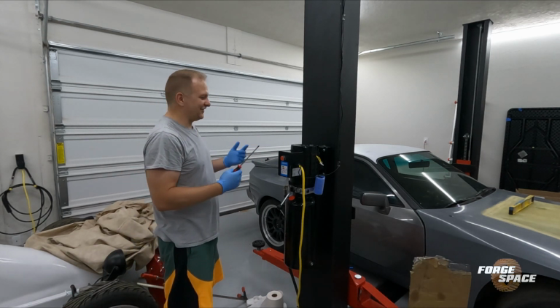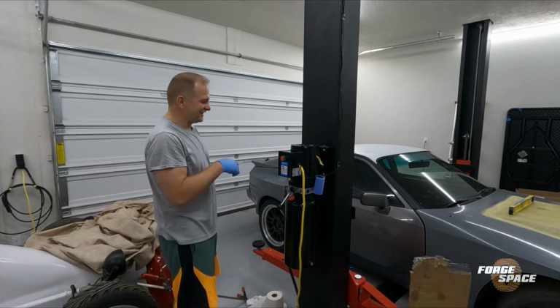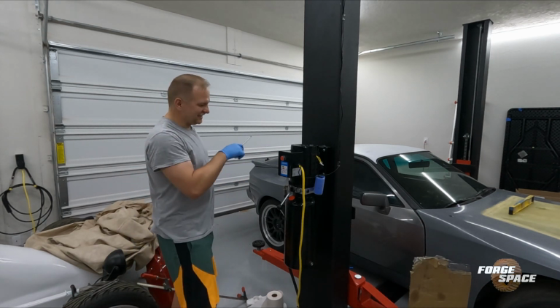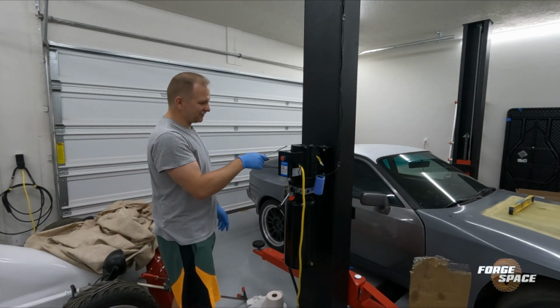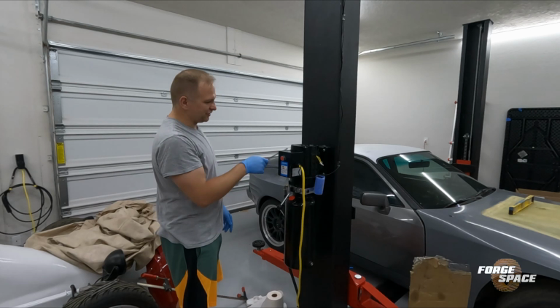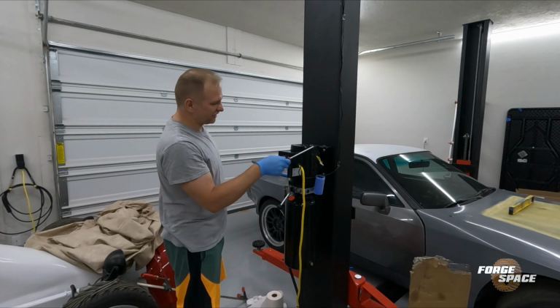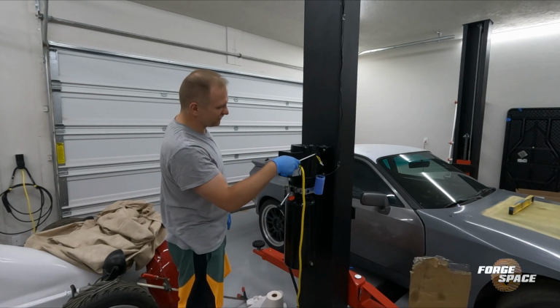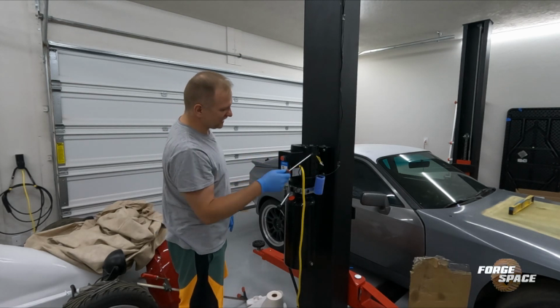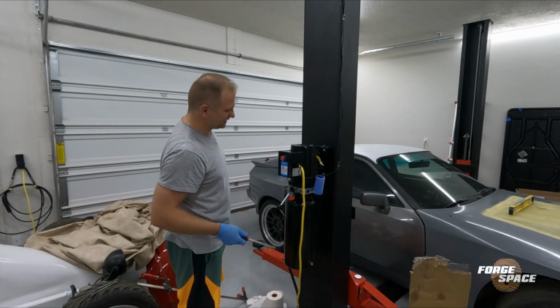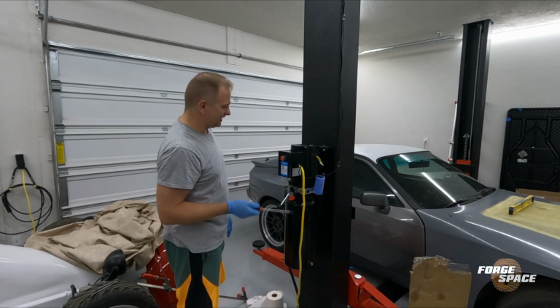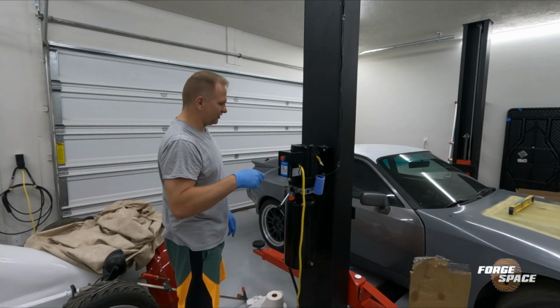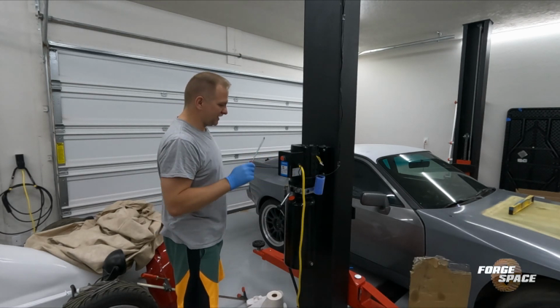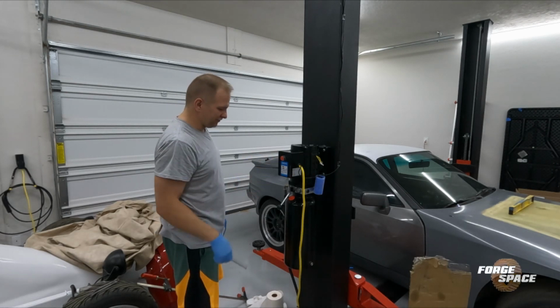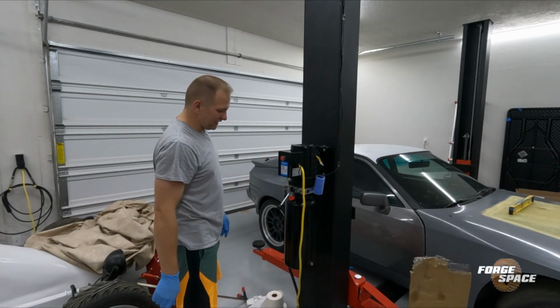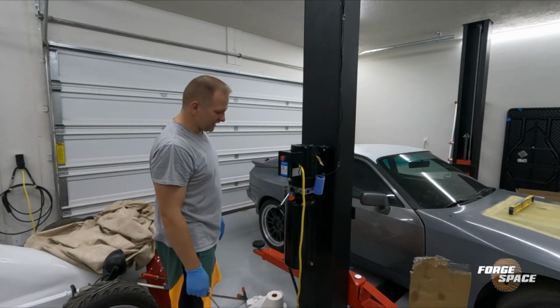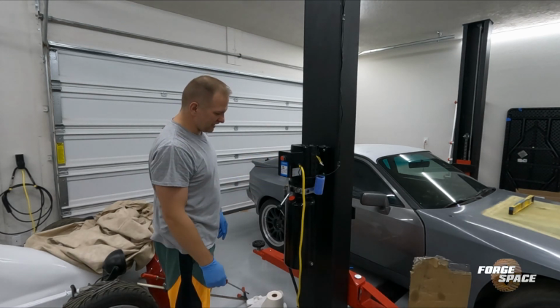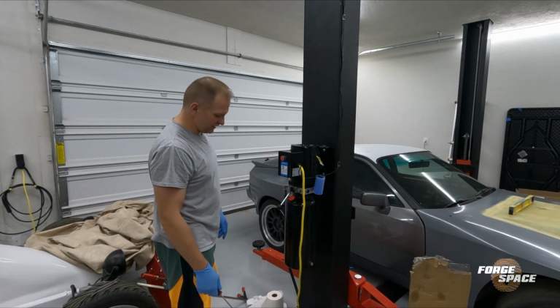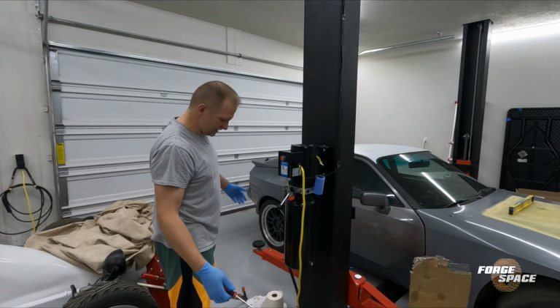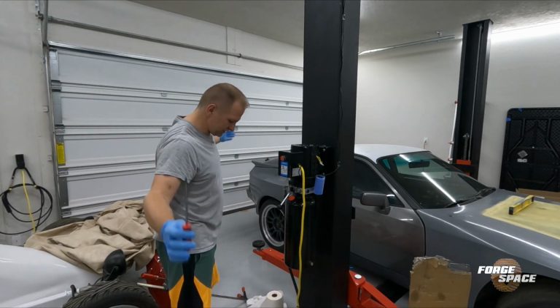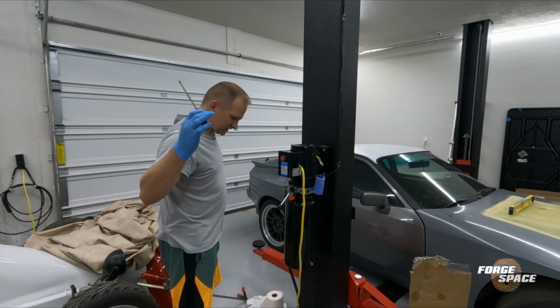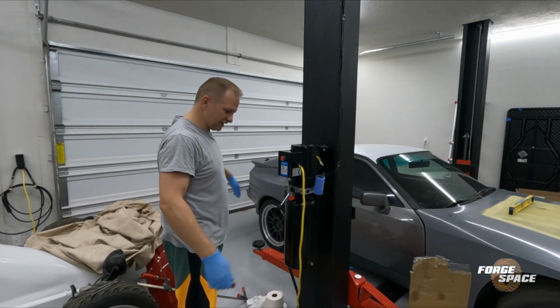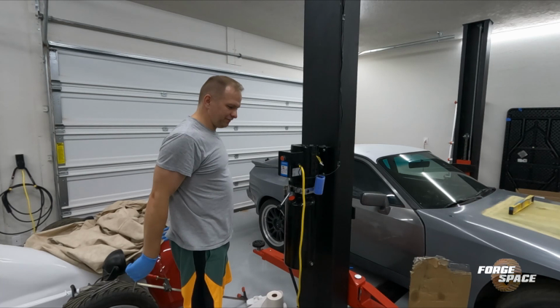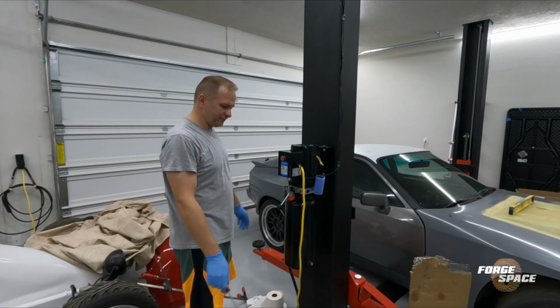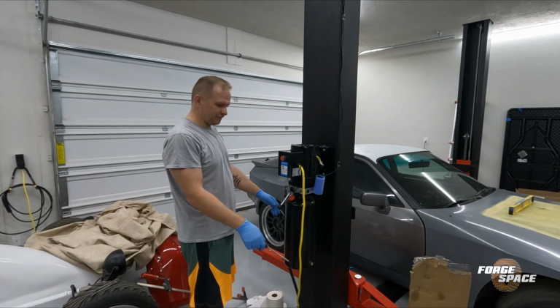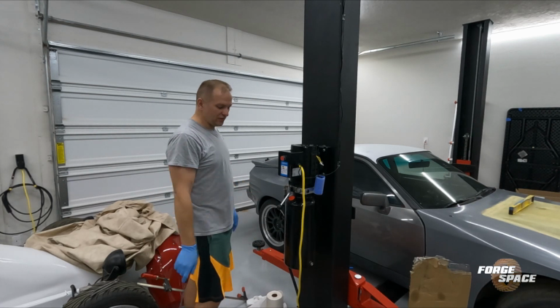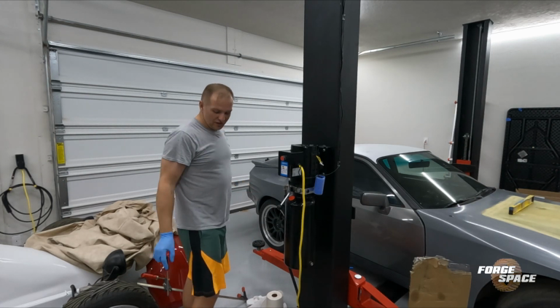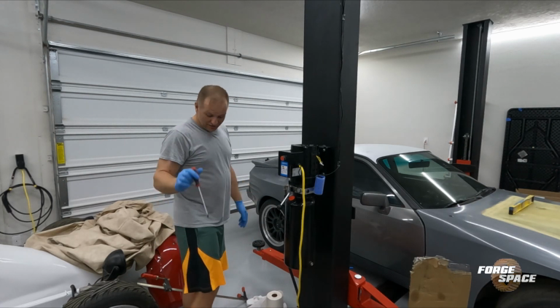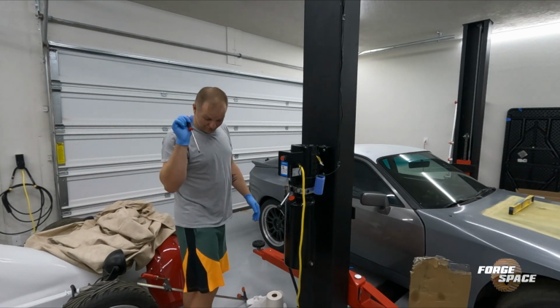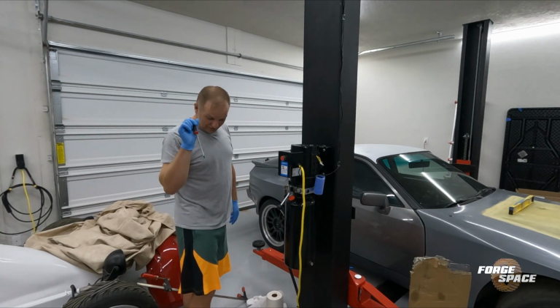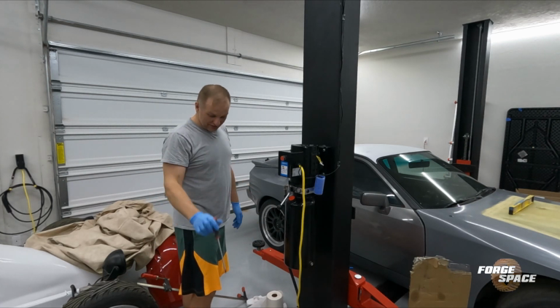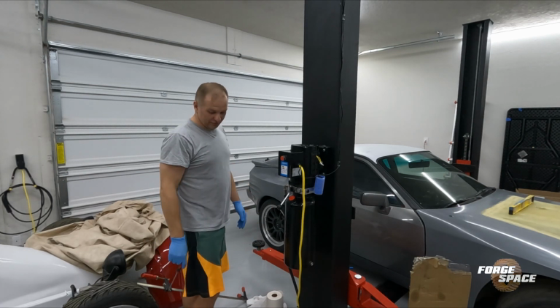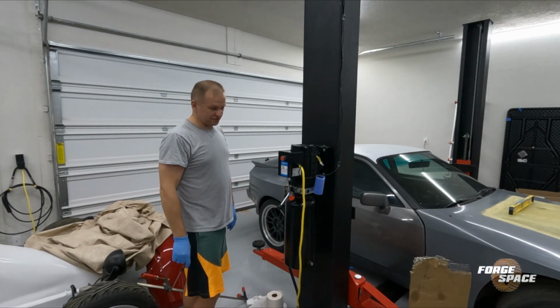I'll go ahead and put the covers on the sides, close it up, and get all the mess cleaned up. And if anything, we have spare parts.